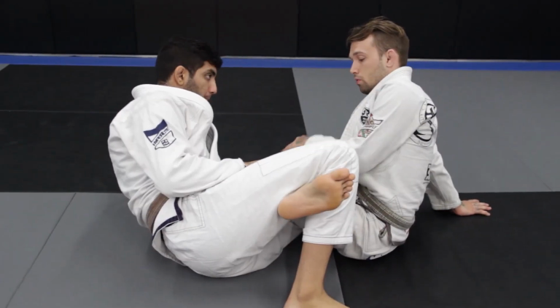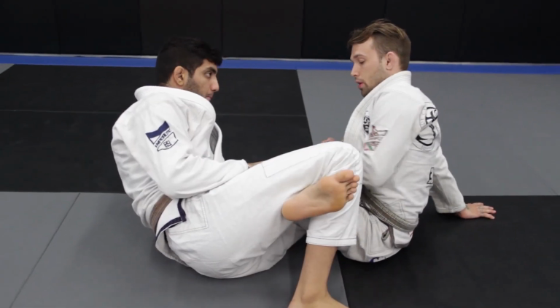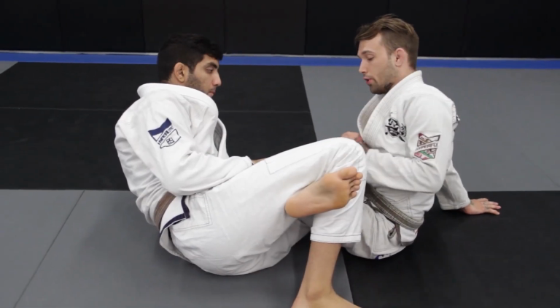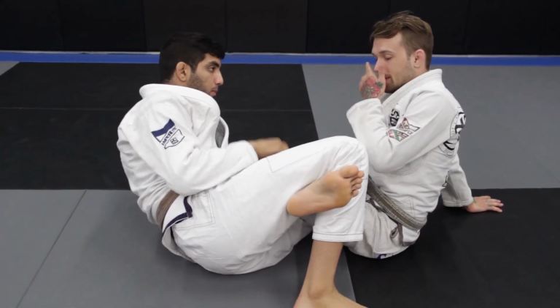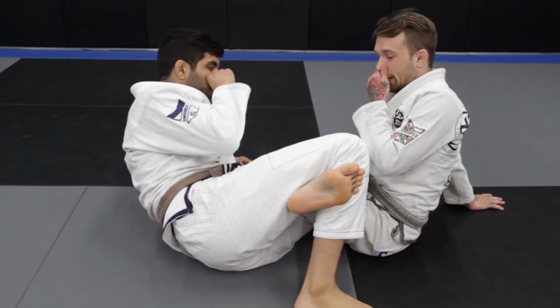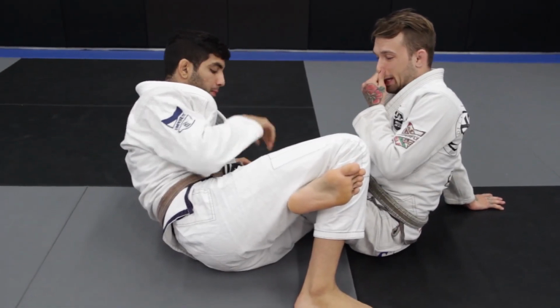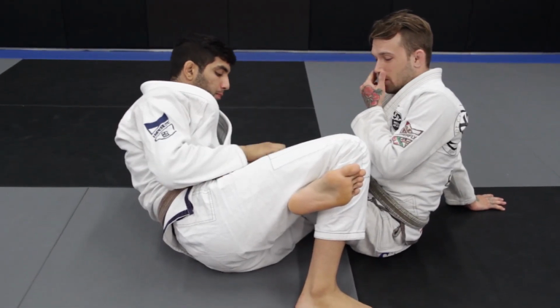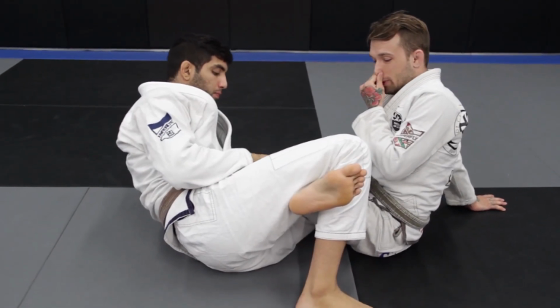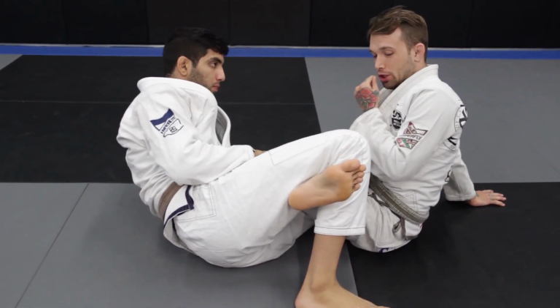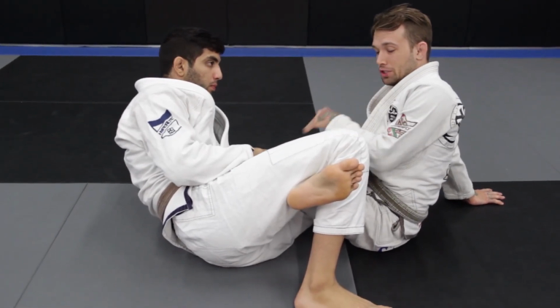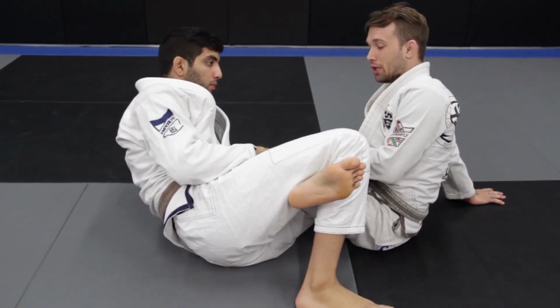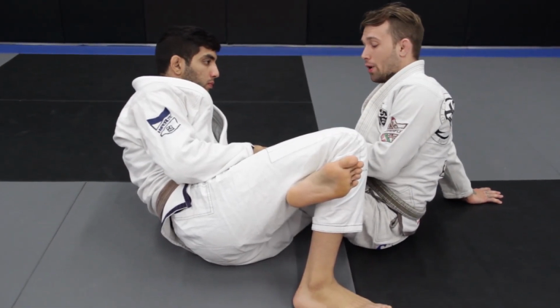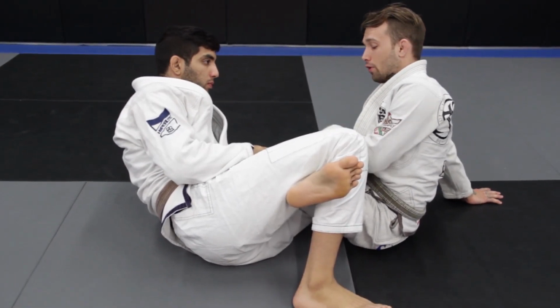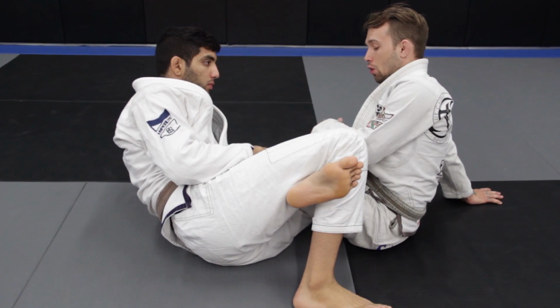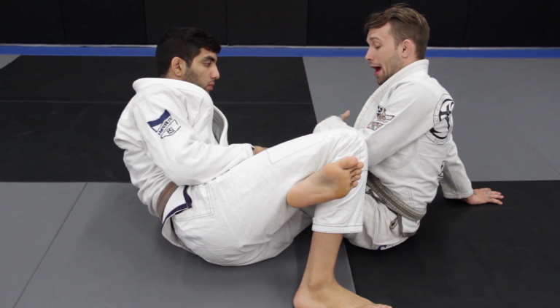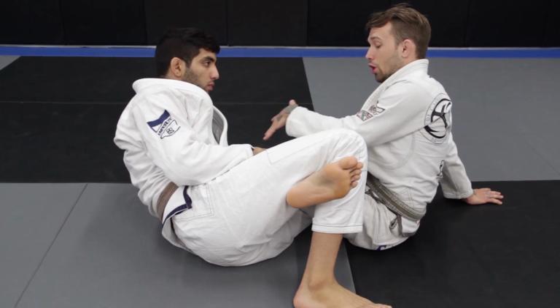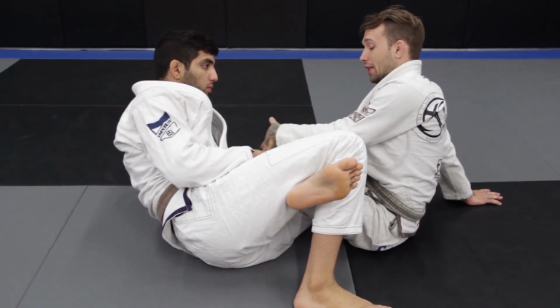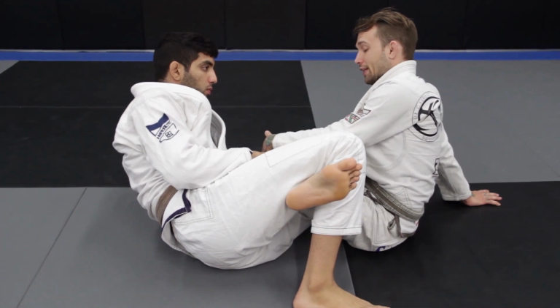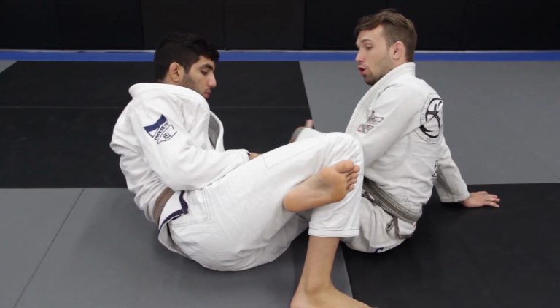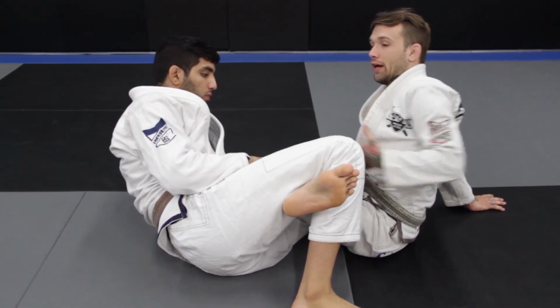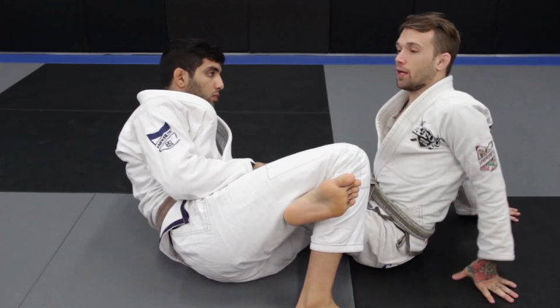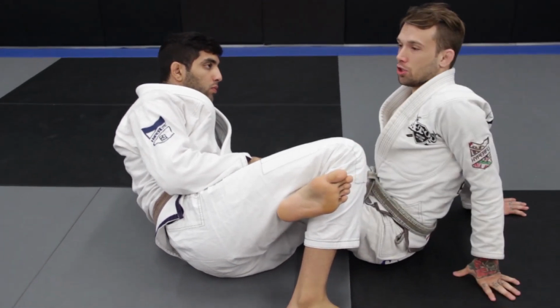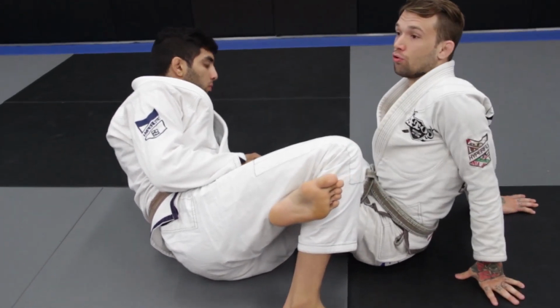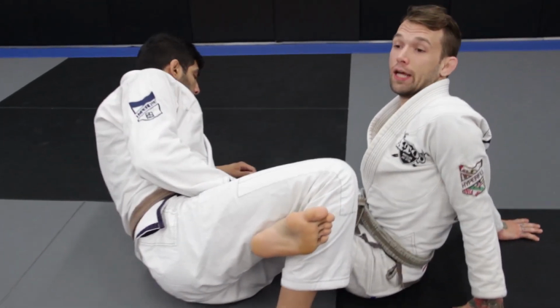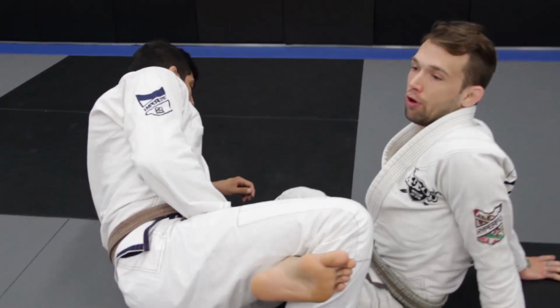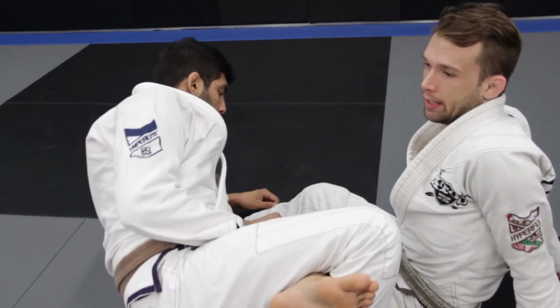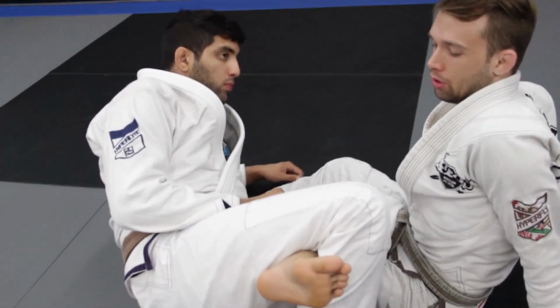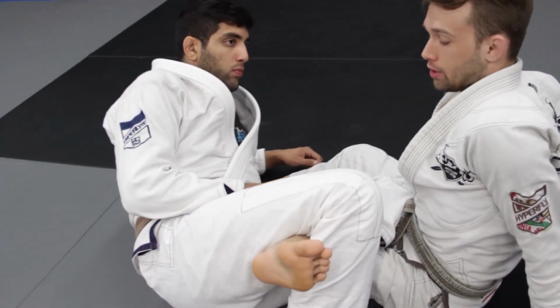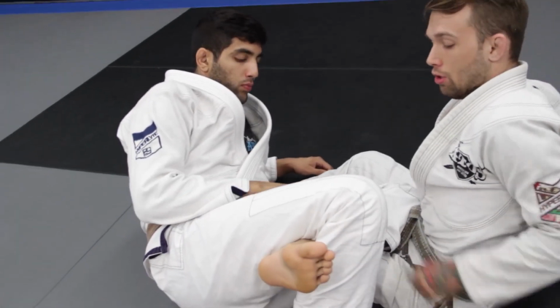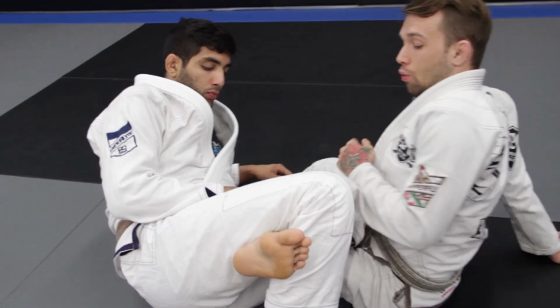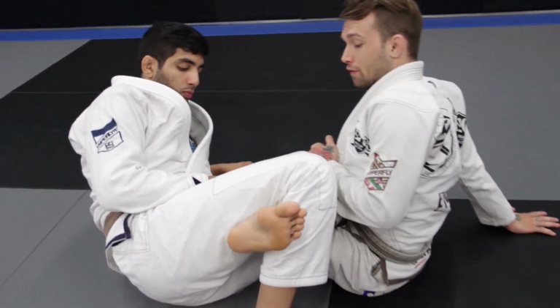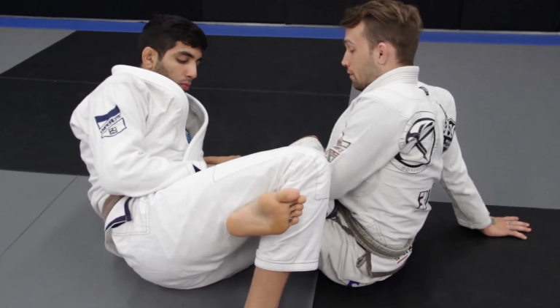So another concept: the leg lock calf slicer position. This is going to come whenever we have a left leg on left leg position, or right leg on right leg. So we're in 50-50.